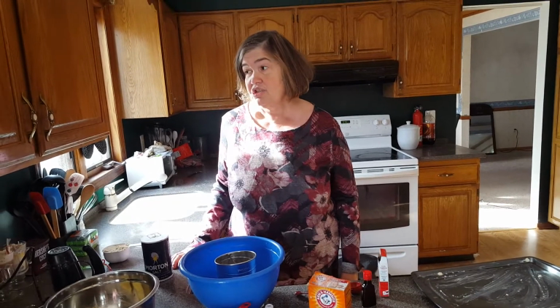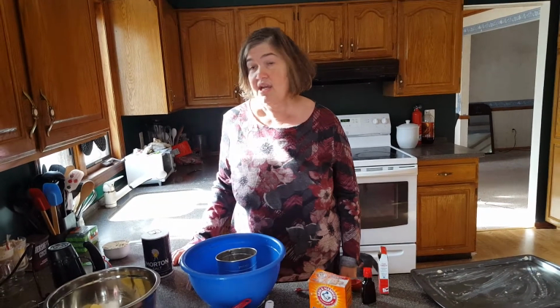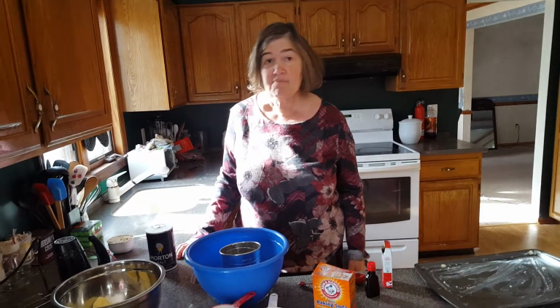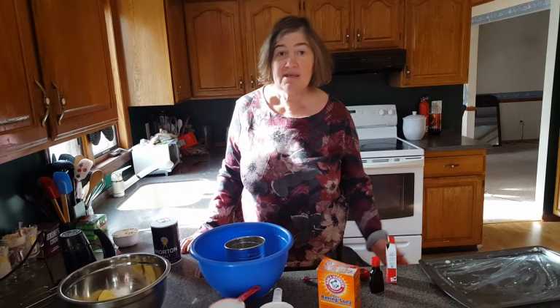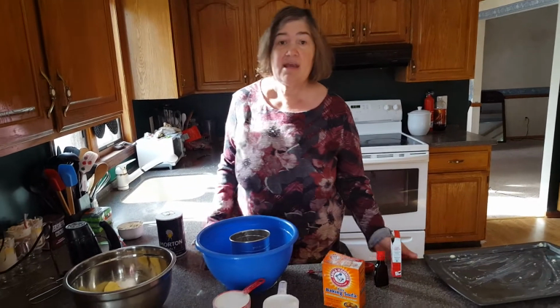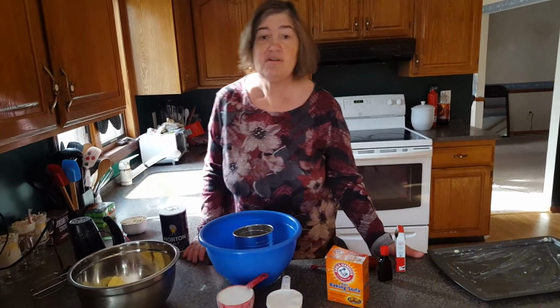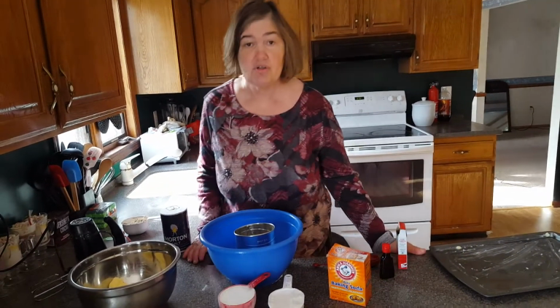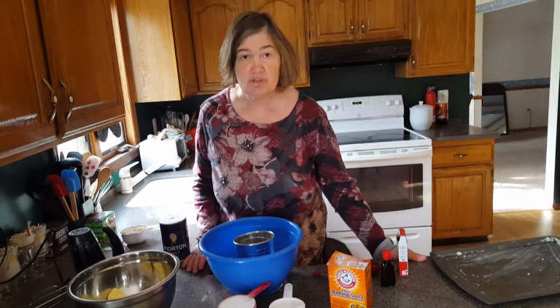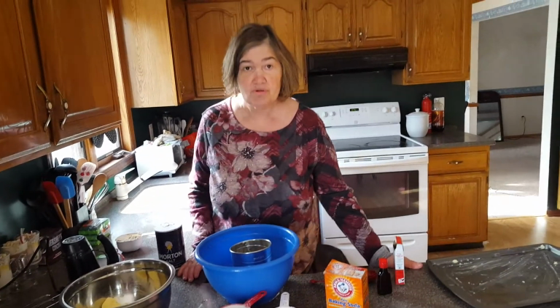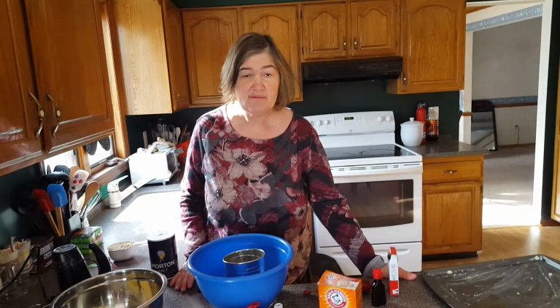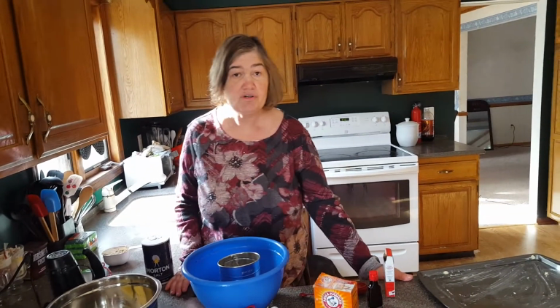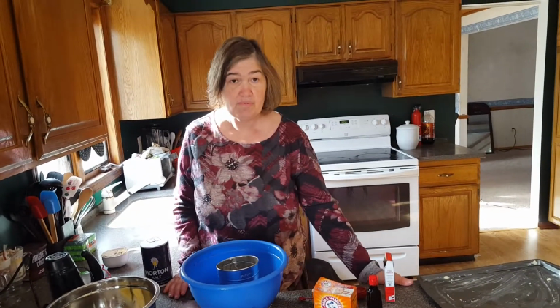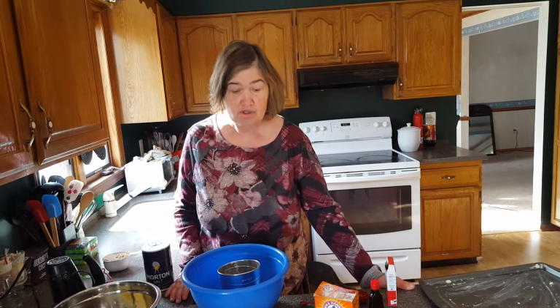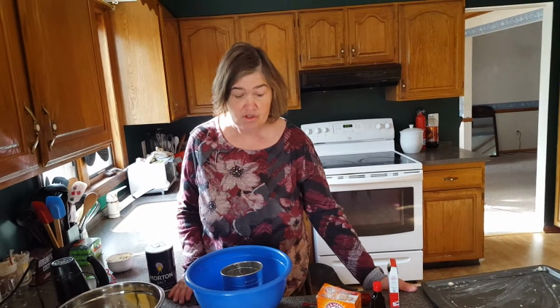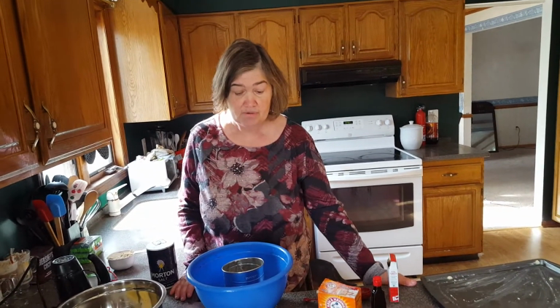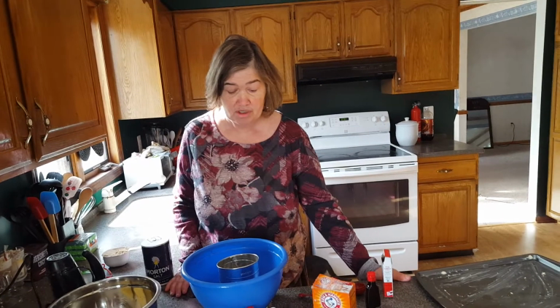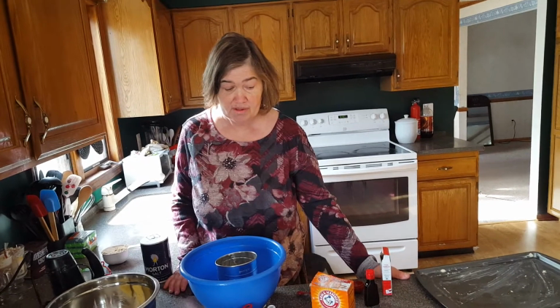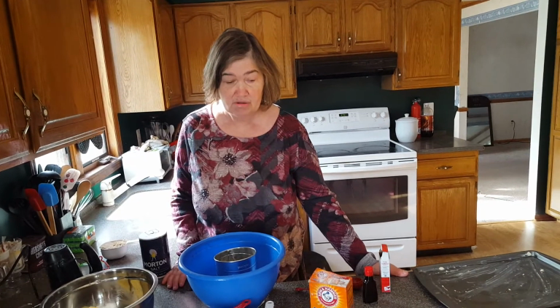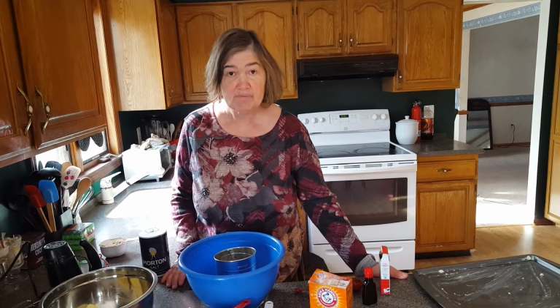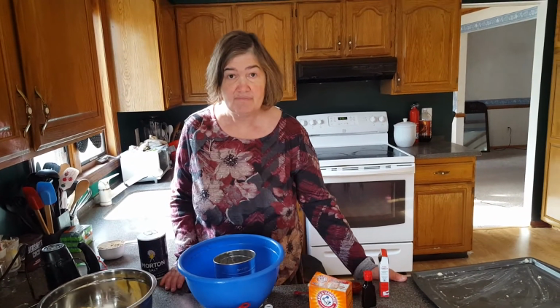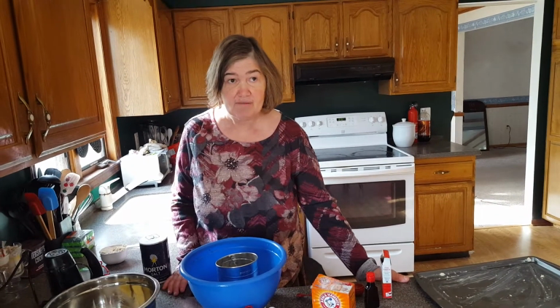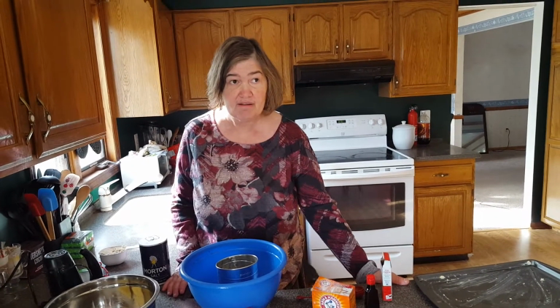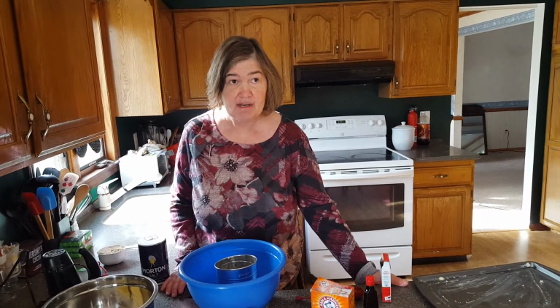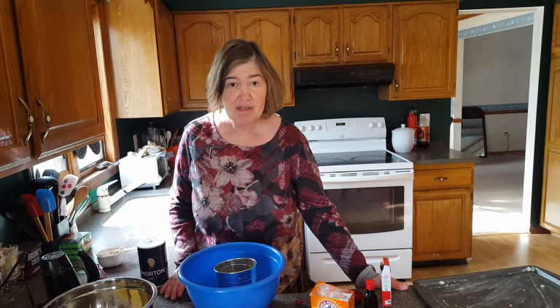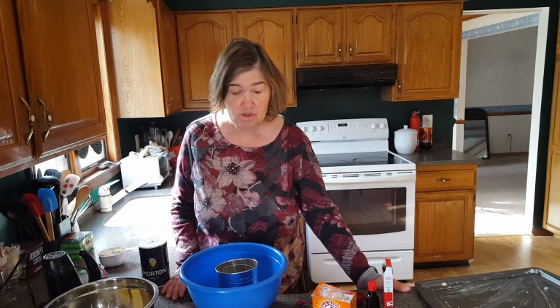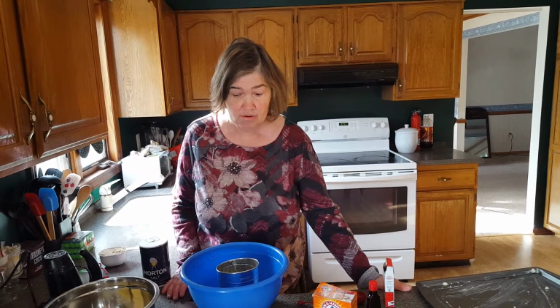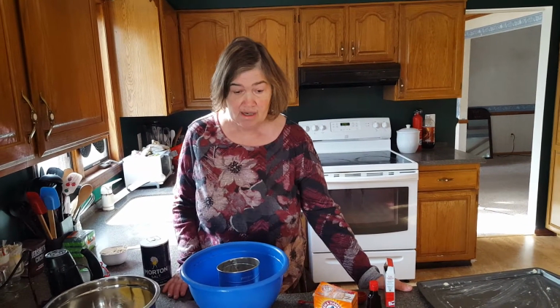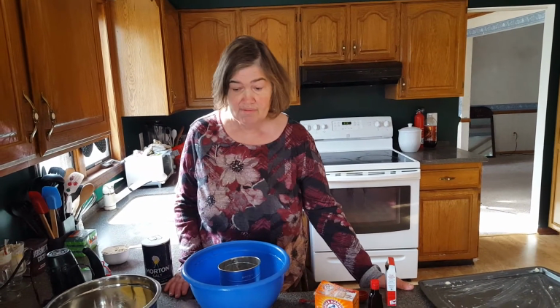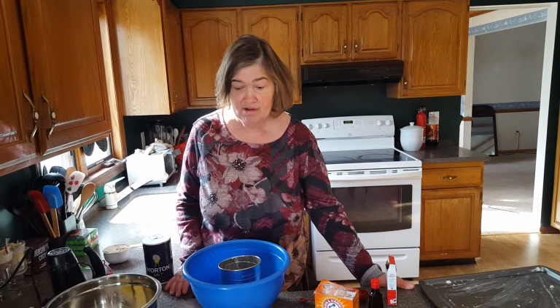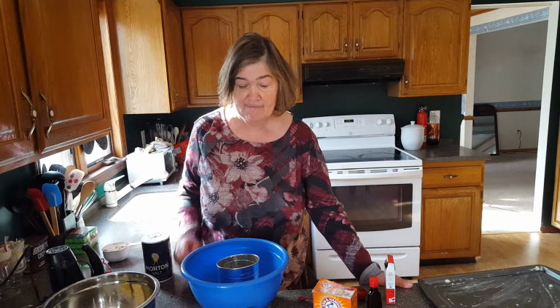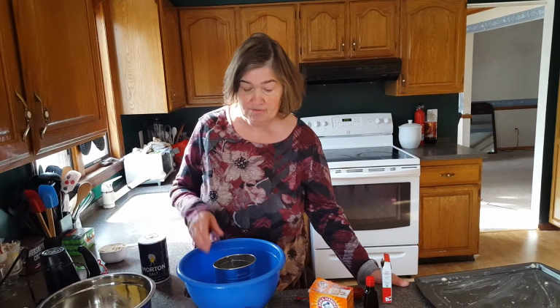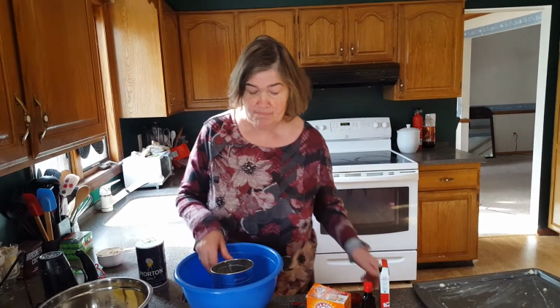Today I'm making everyday chocolate chip cookies. Several weeks ago we made chocolate chip cookies, but these are a little bit different. I made them many, many years ago, and believe it or not, I found the recipe.